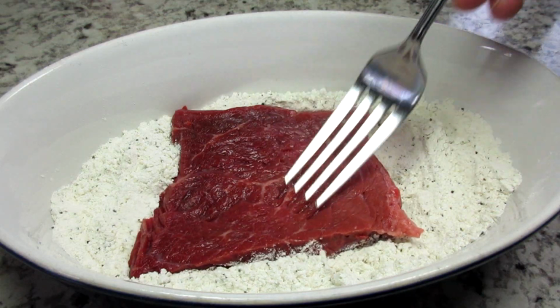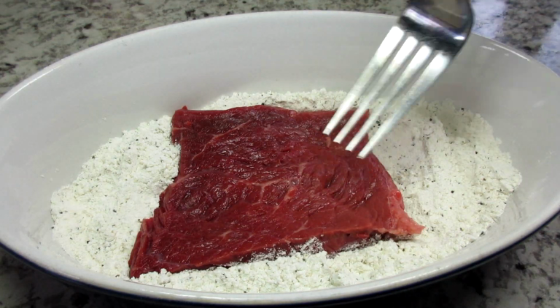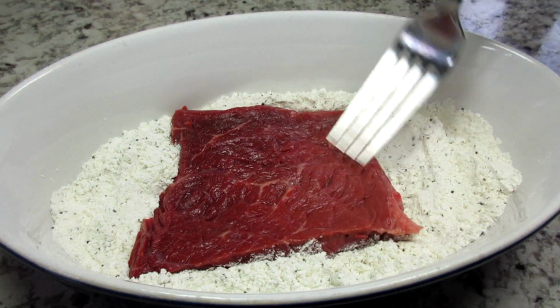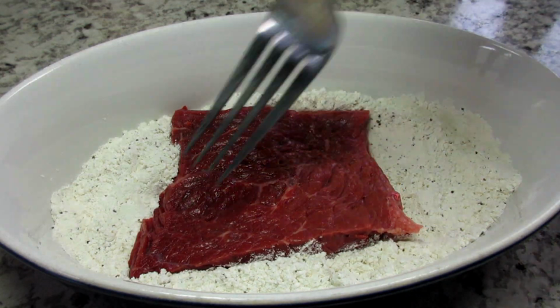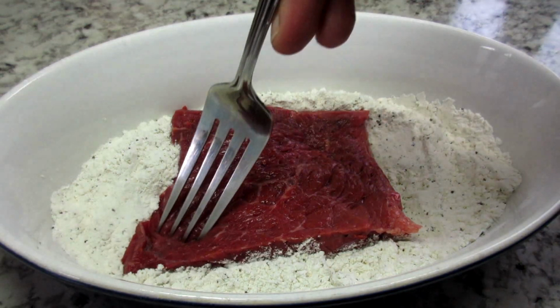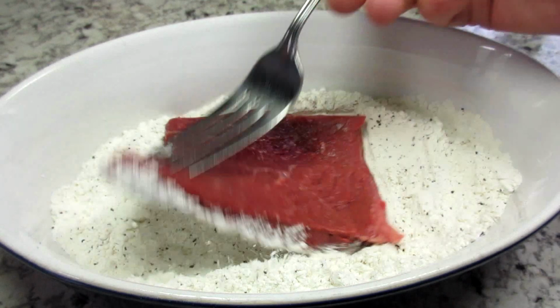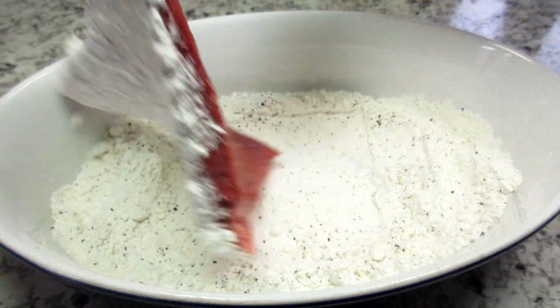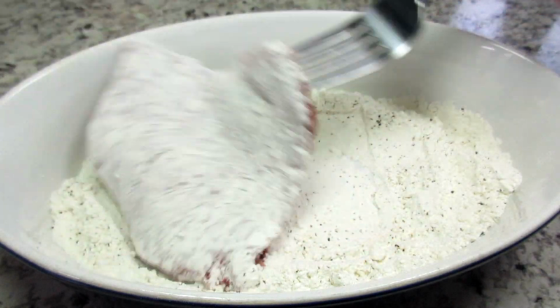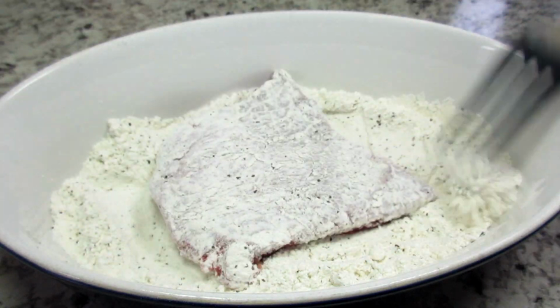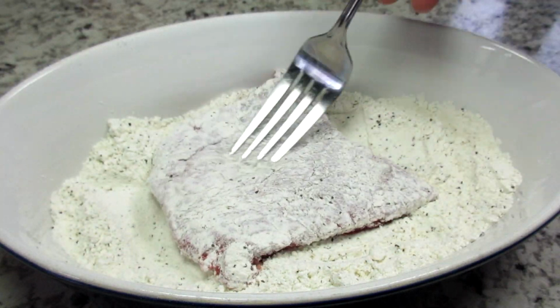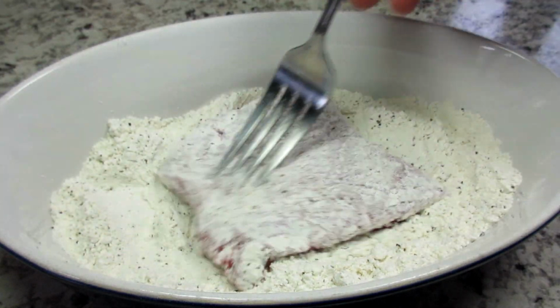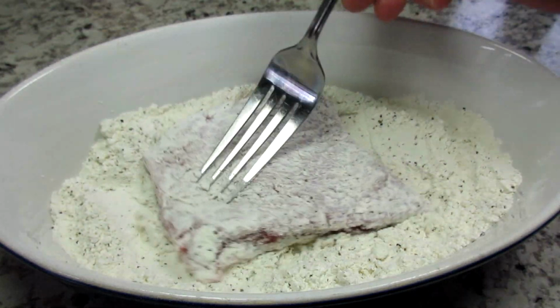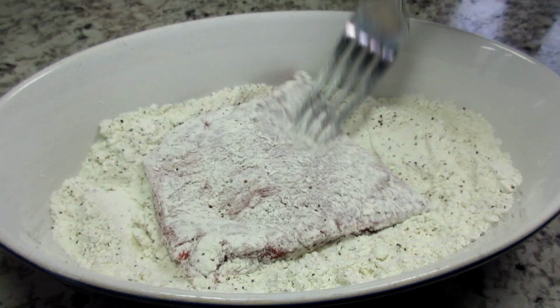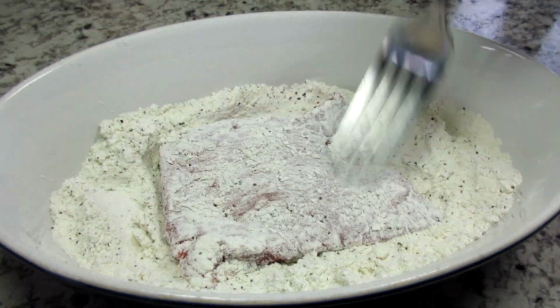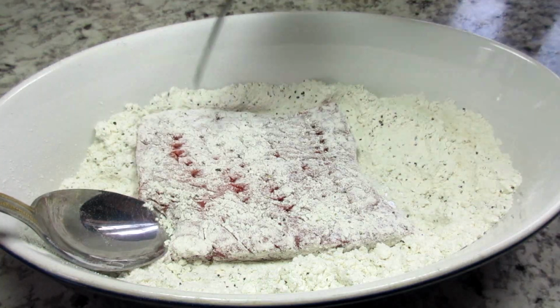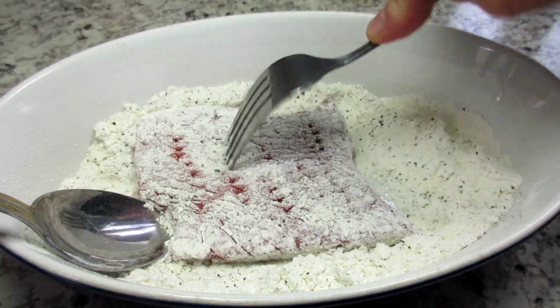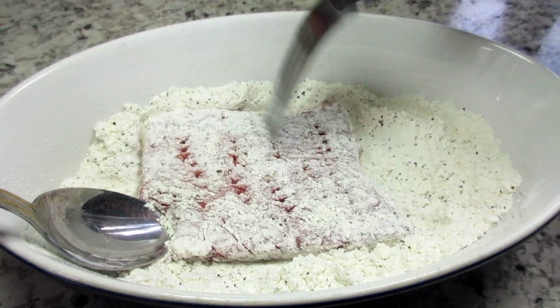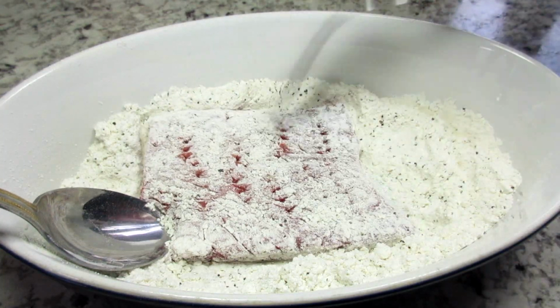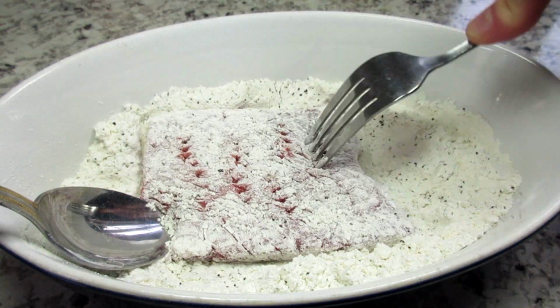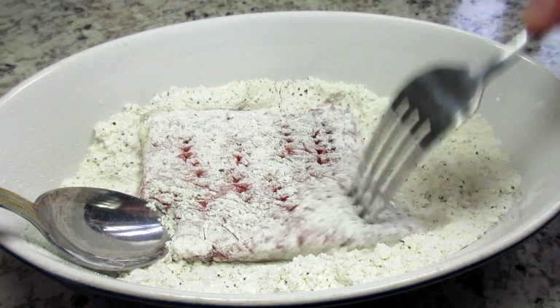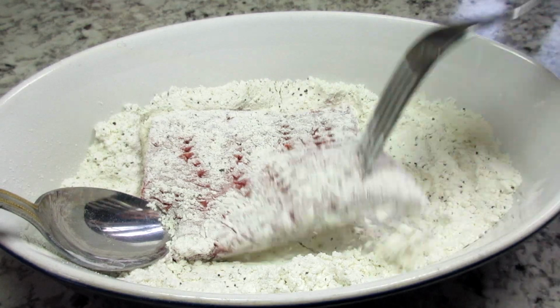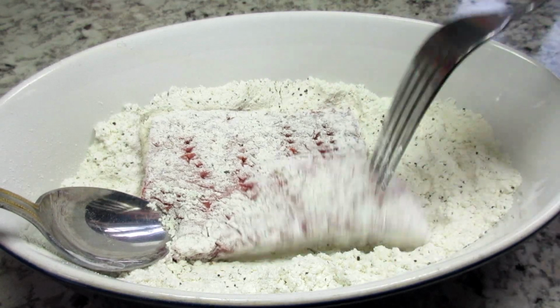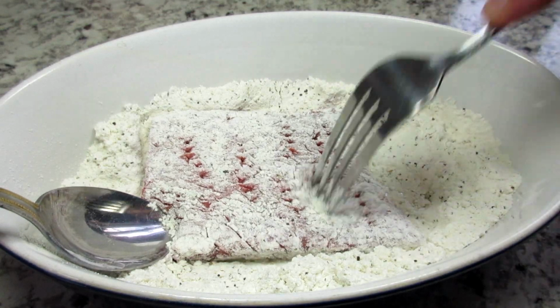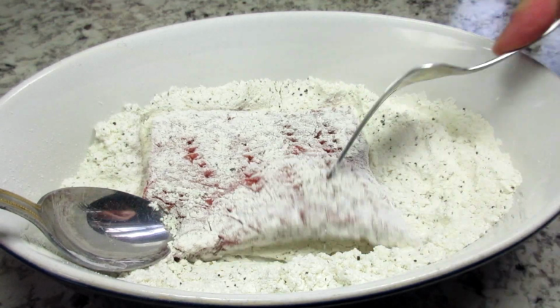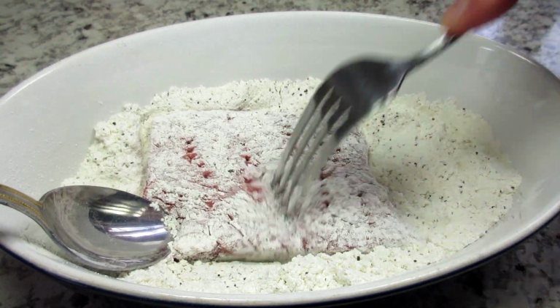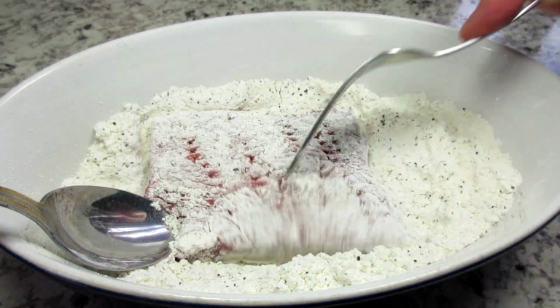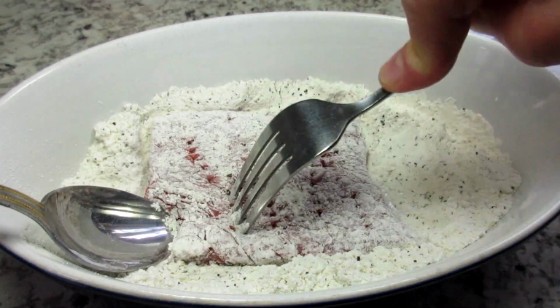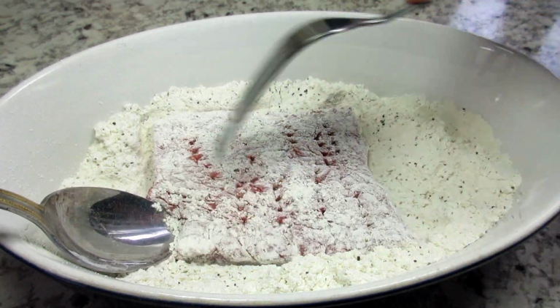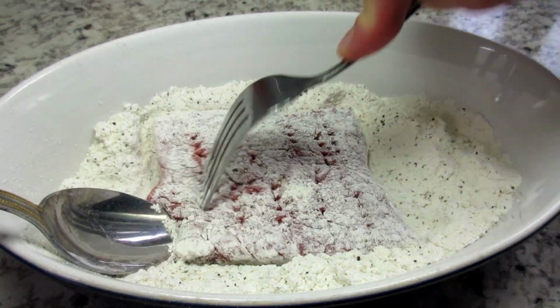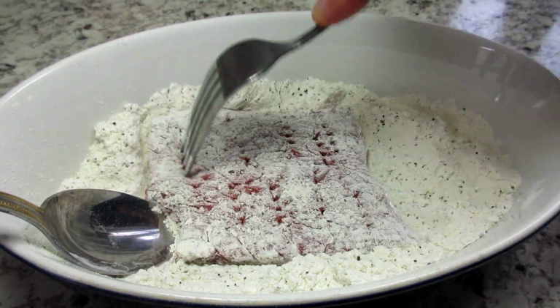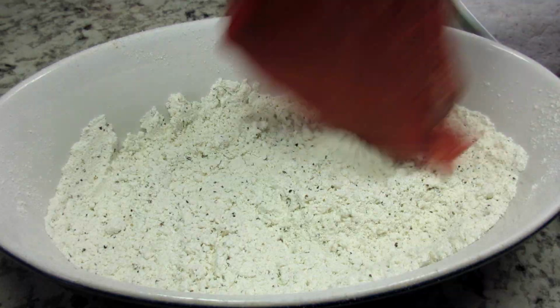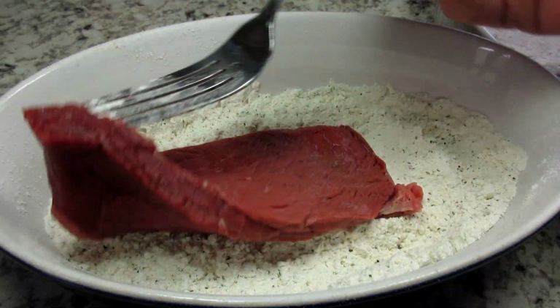Next, I'm dredging the steak in flour that I simply seasoned with a little salt and black pepper. I'm poking the steak with my fork to help tenderize. If you're using cube steak you can skip this step.